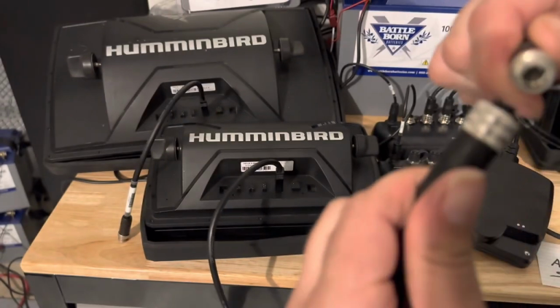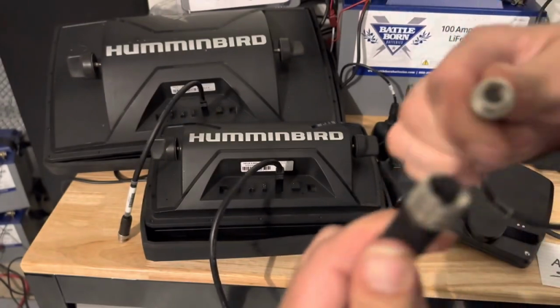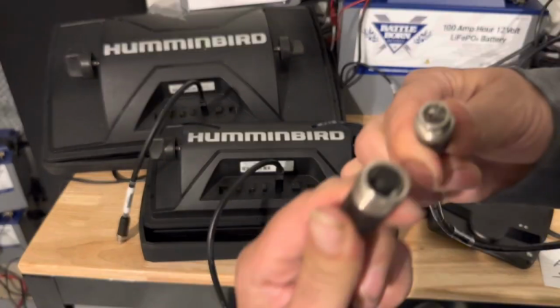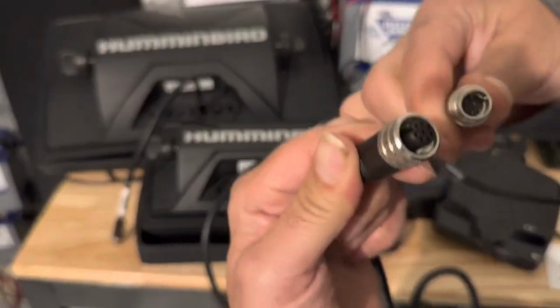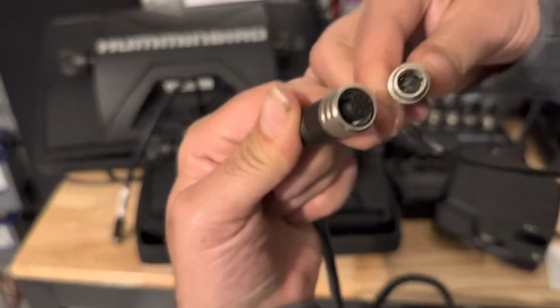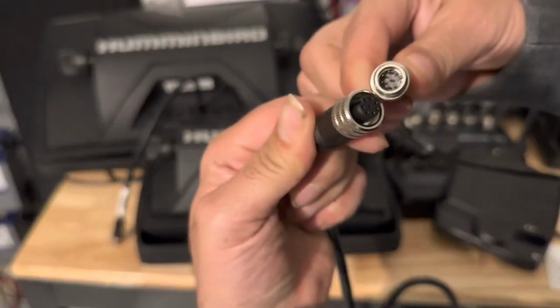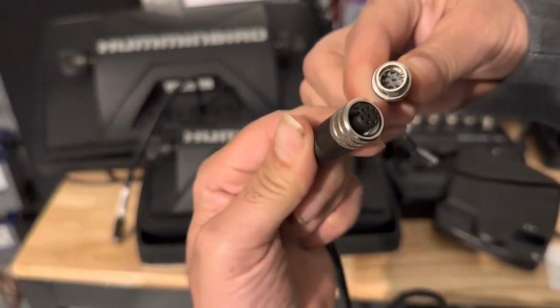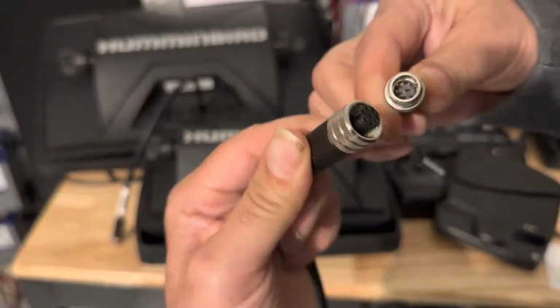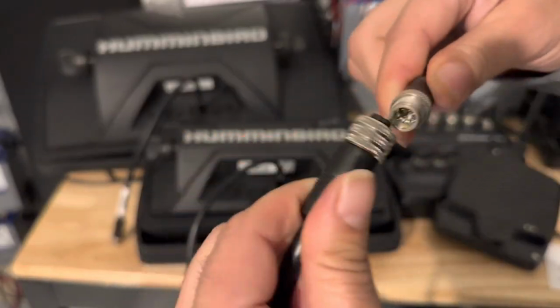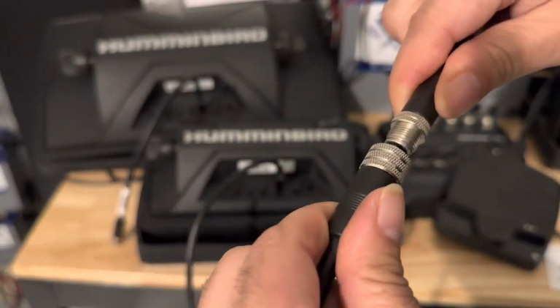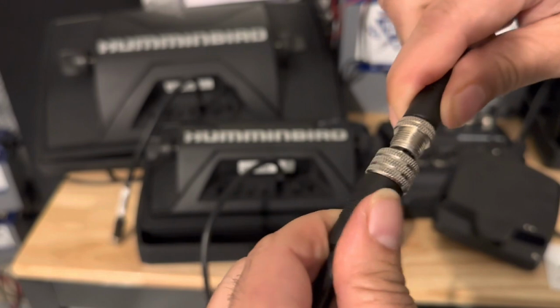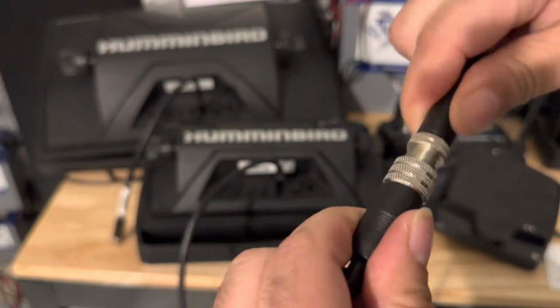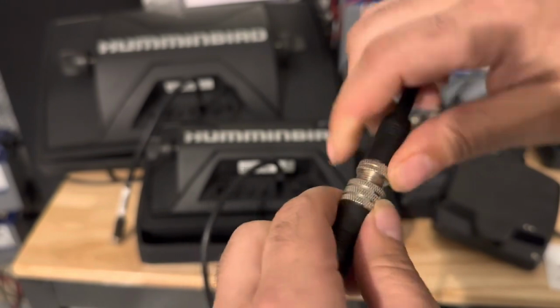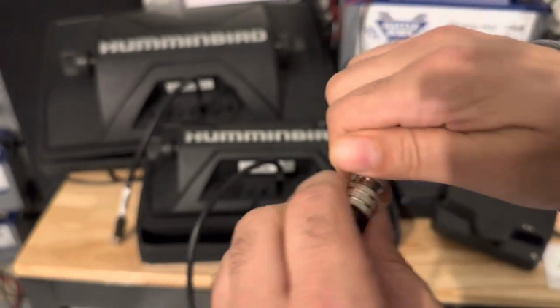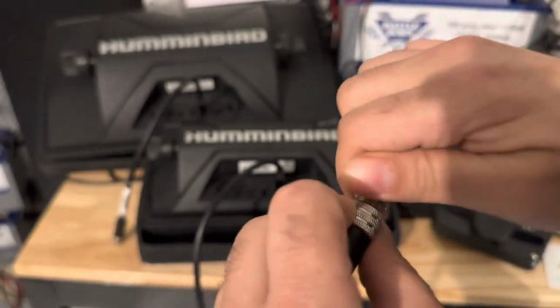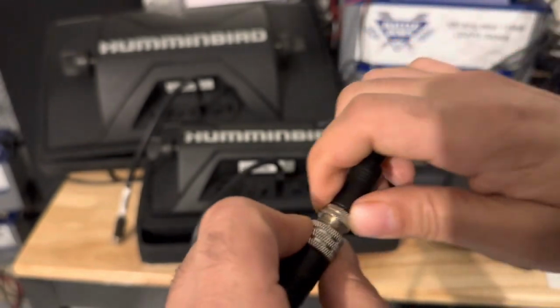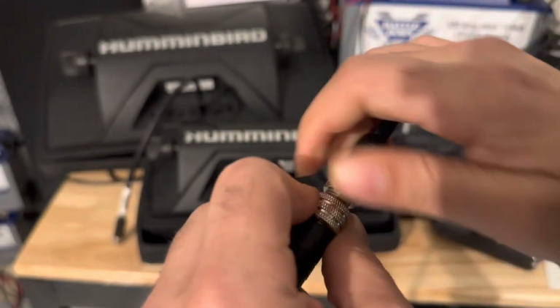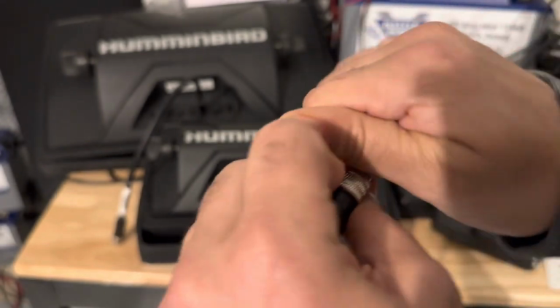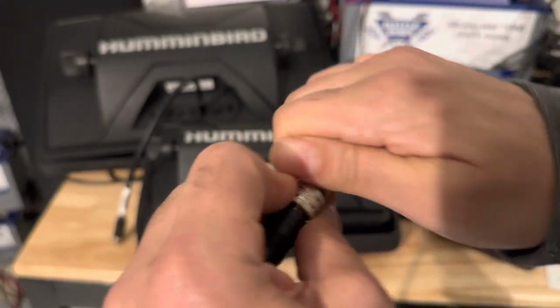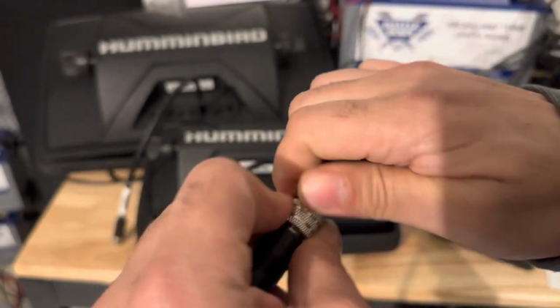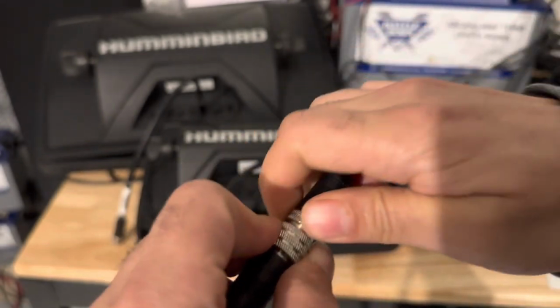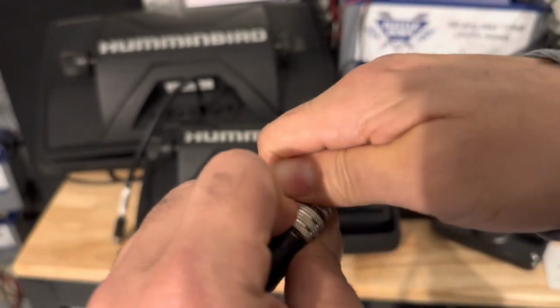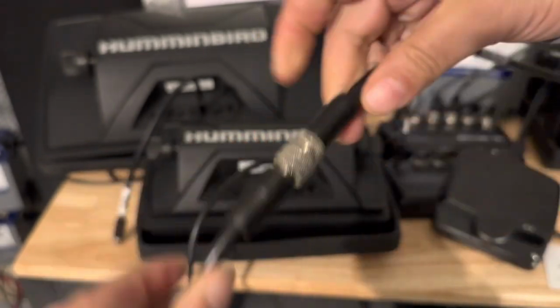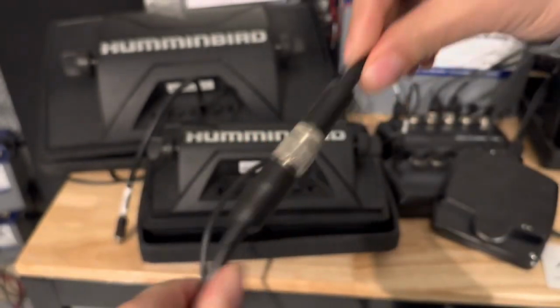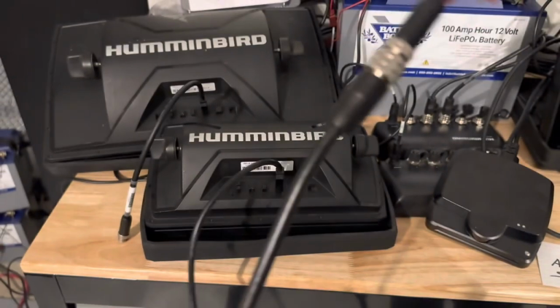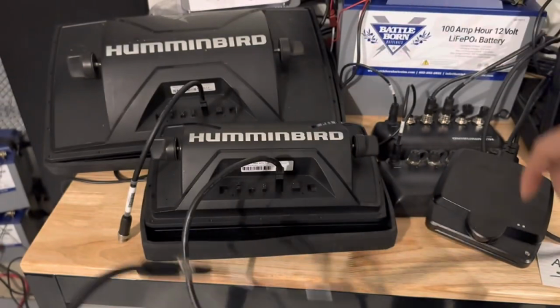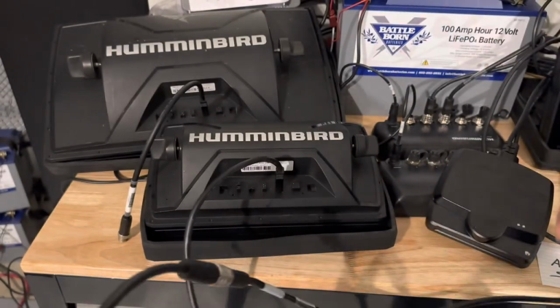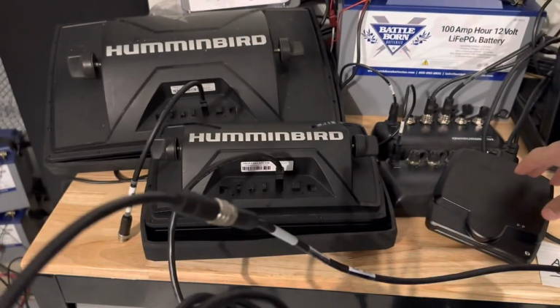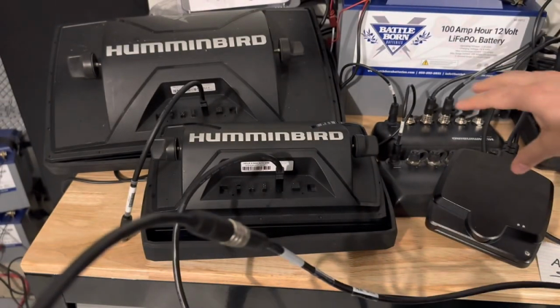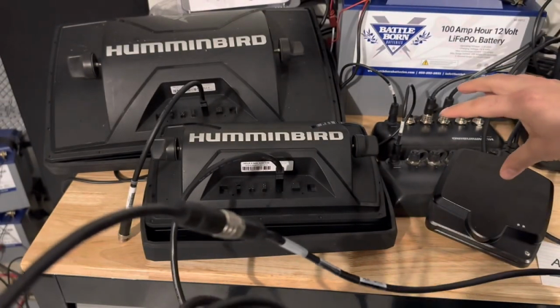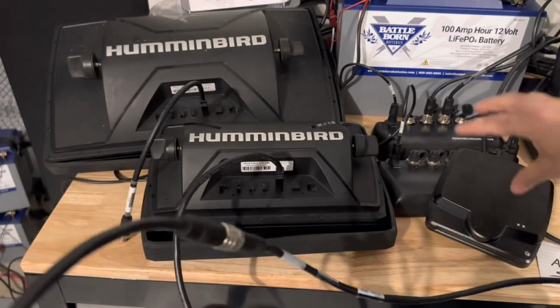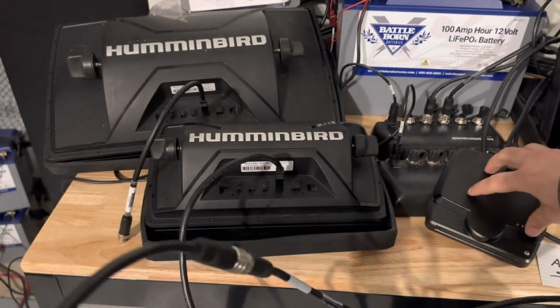Humminbird doesn't try to trick or confuse — it's literally just male and female connectors, which is the technical term in the electronics world. They screw together, and now we have a network between the Mega Live and the Helix.